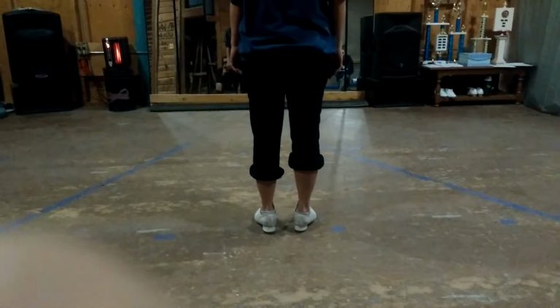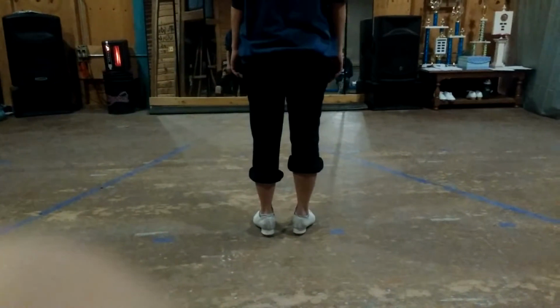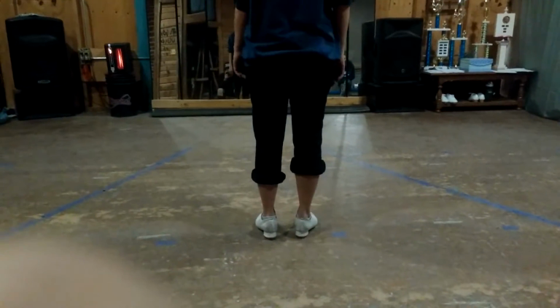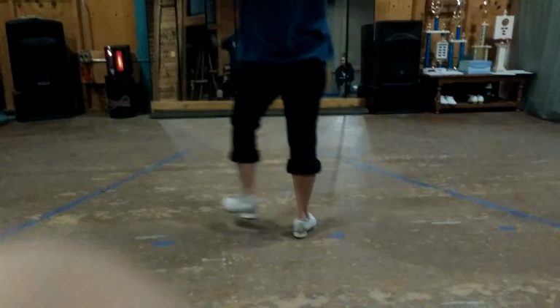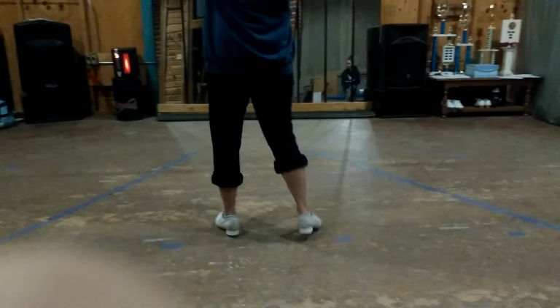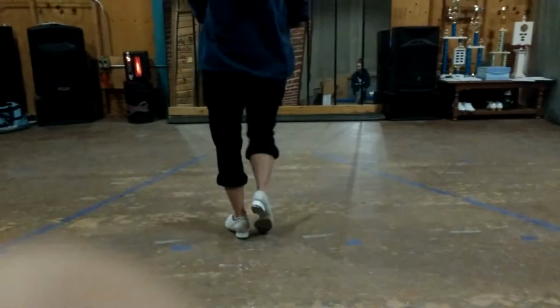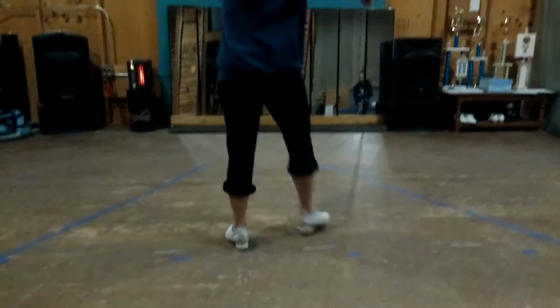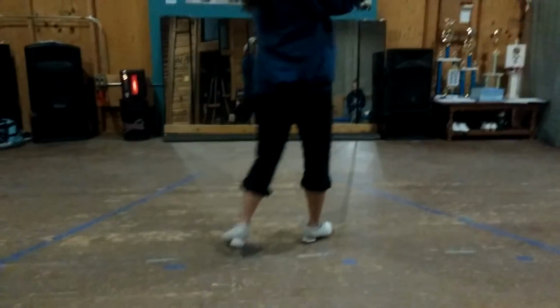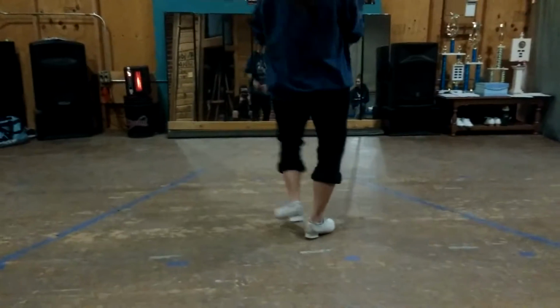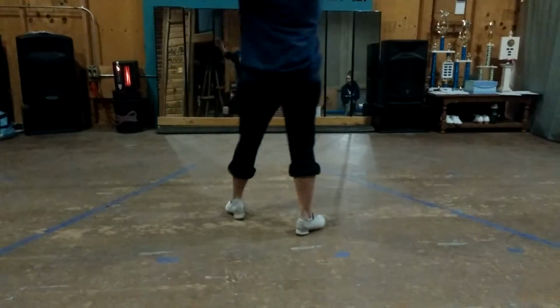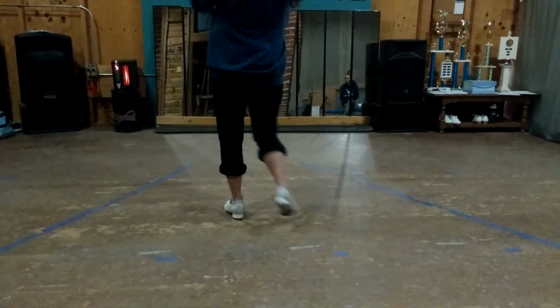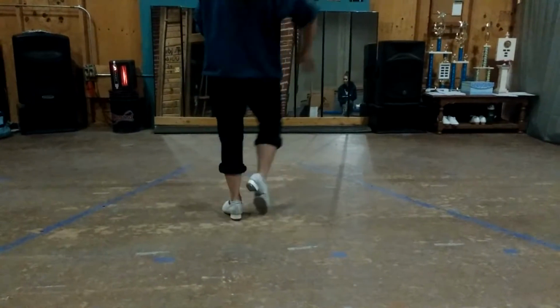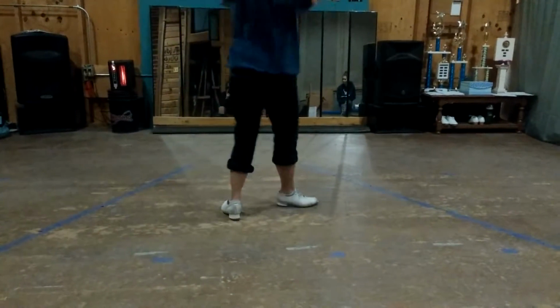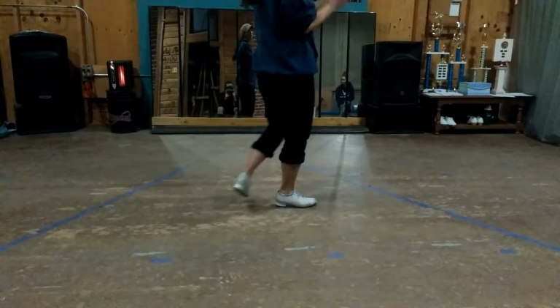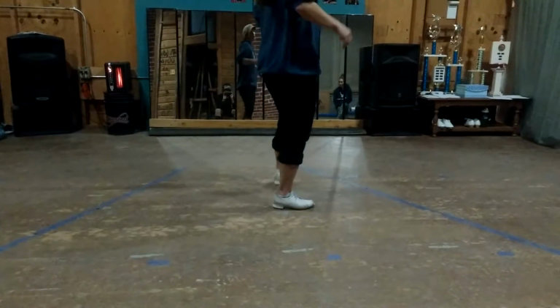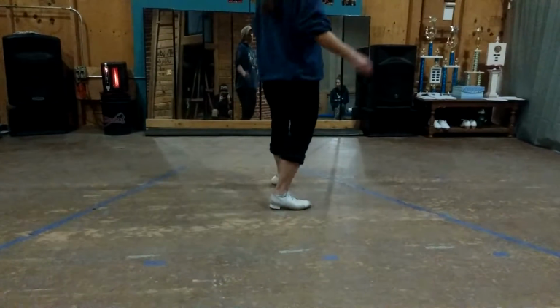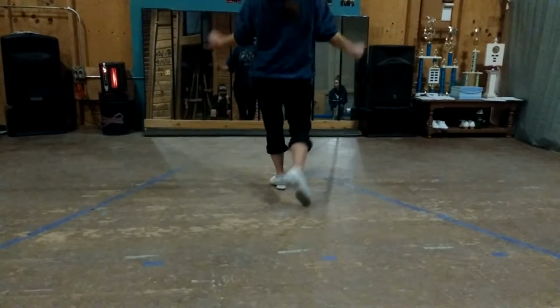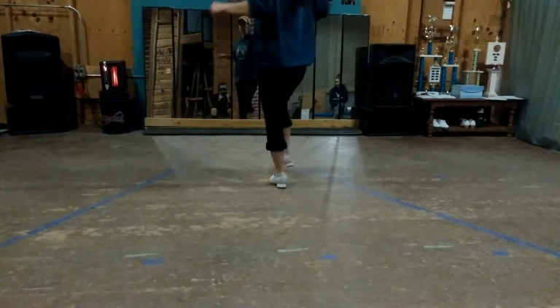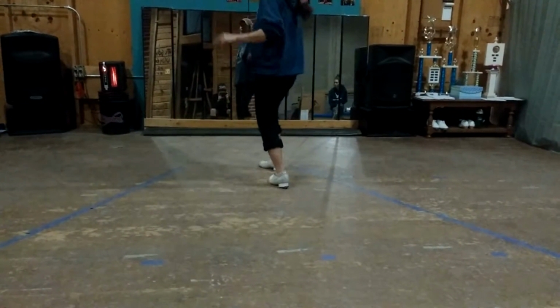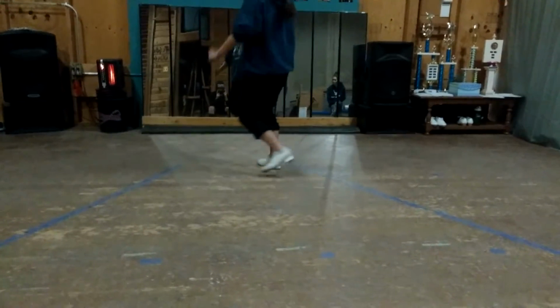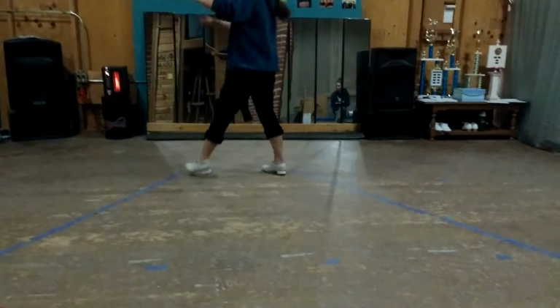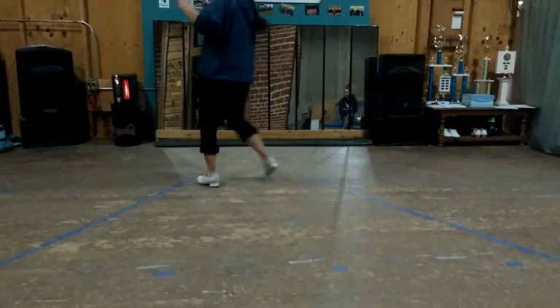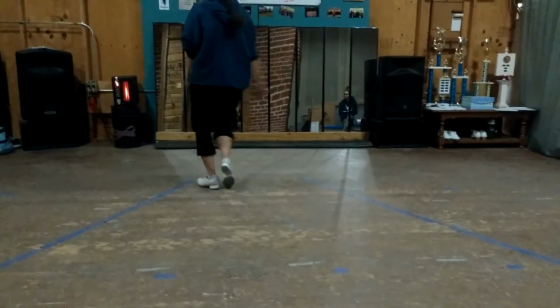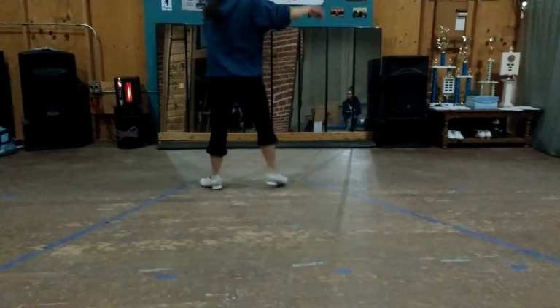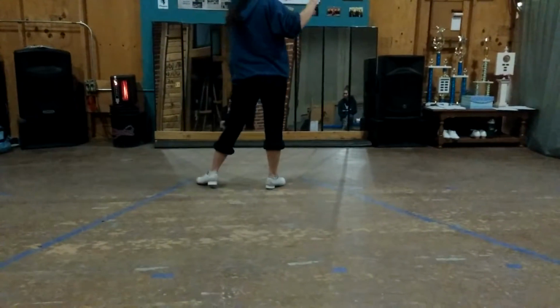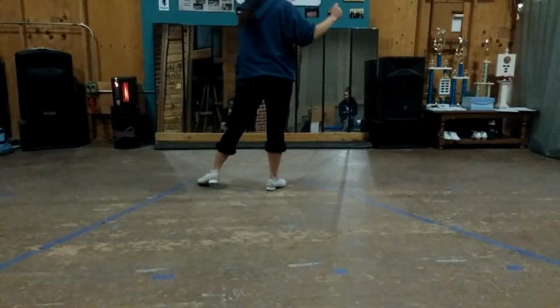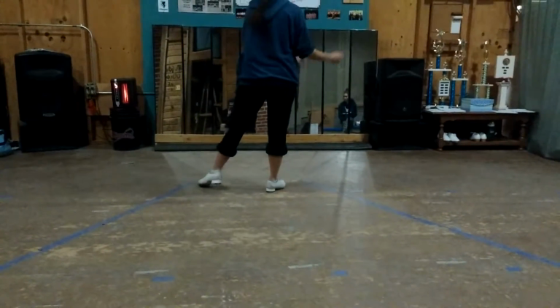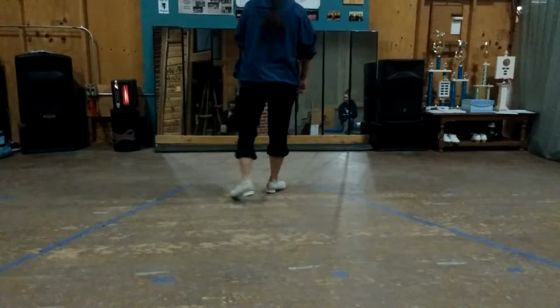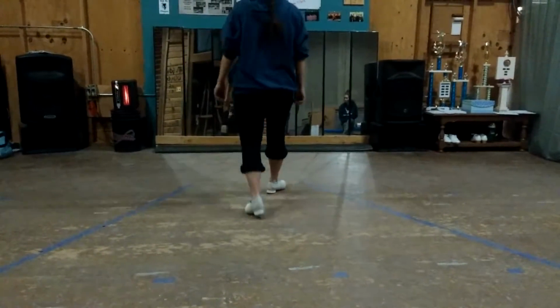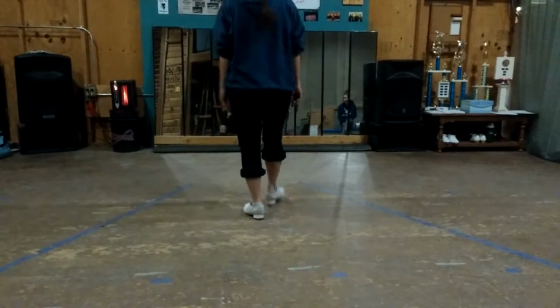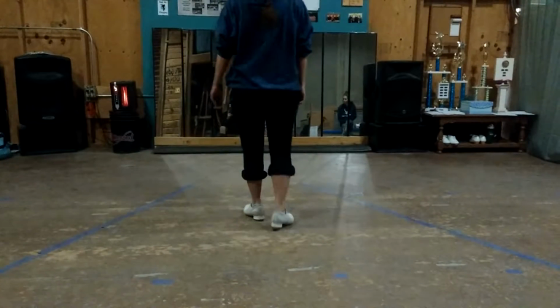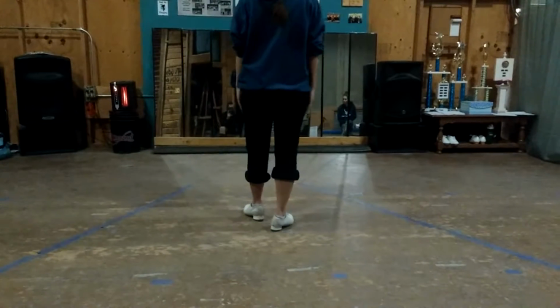Alright, so we're going to go 1, 2, 3, 4, 6, 6 to the side. Remember to go 2, and then we're going to go to our T-step.